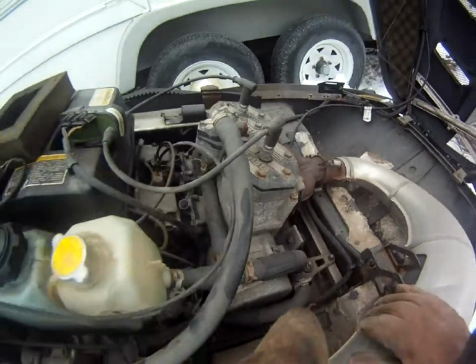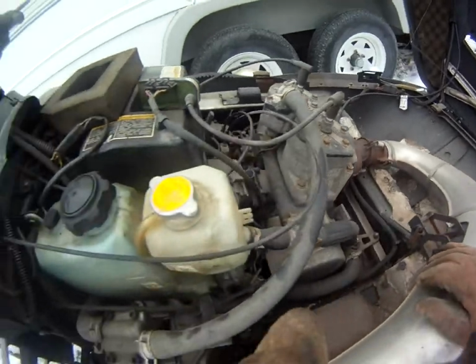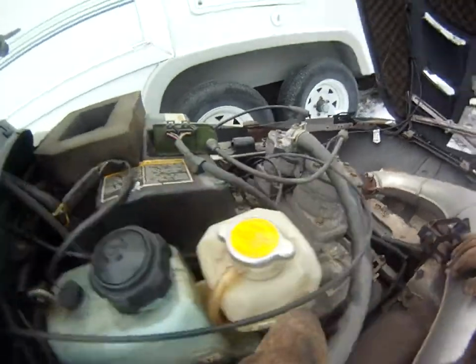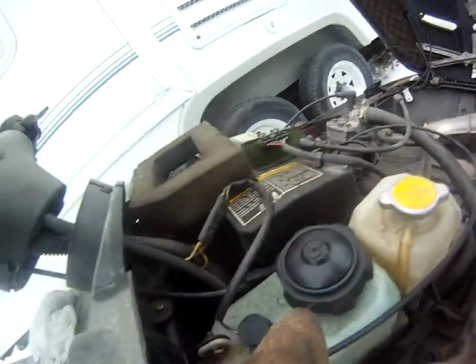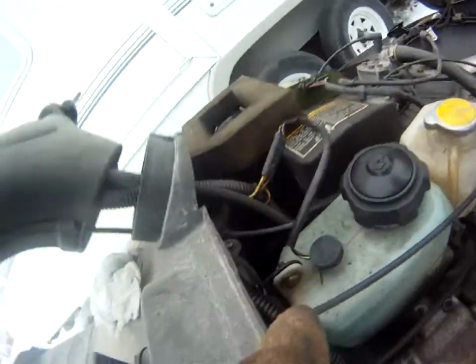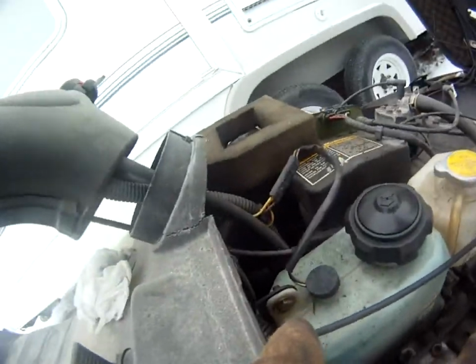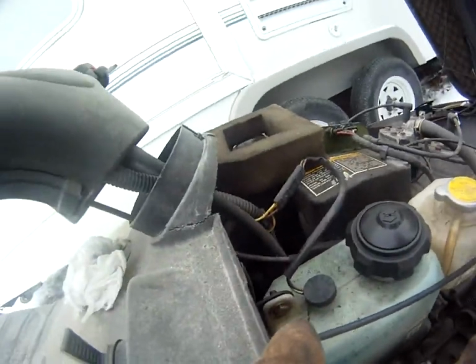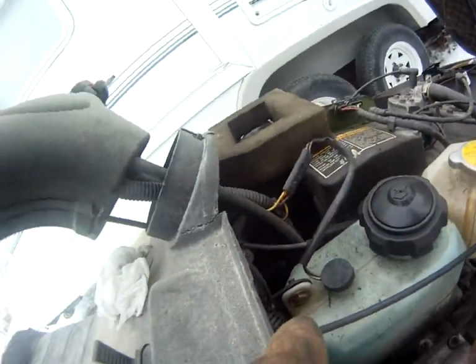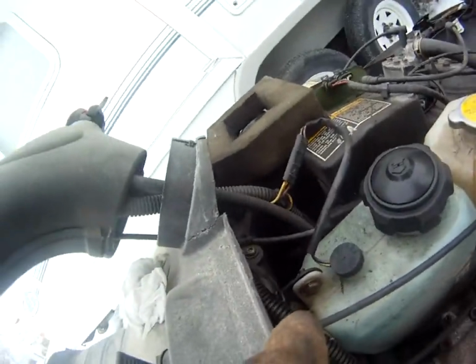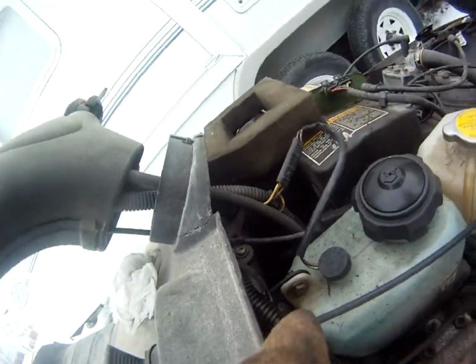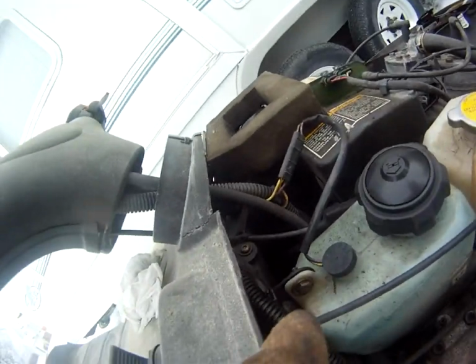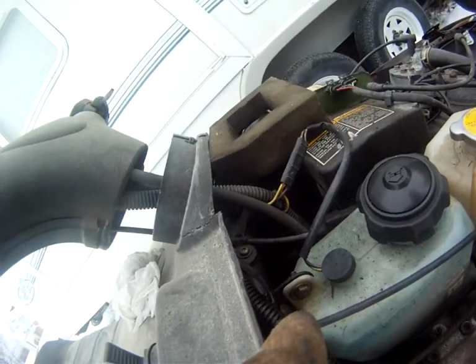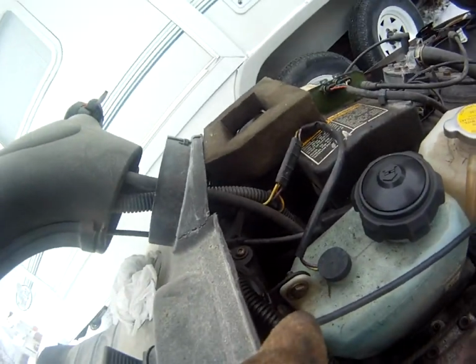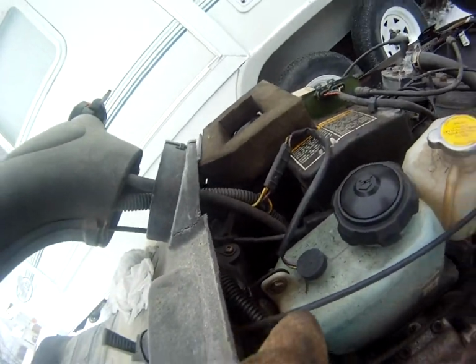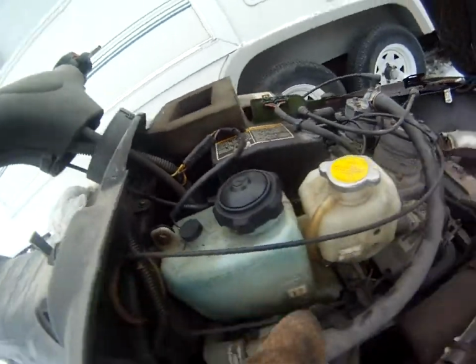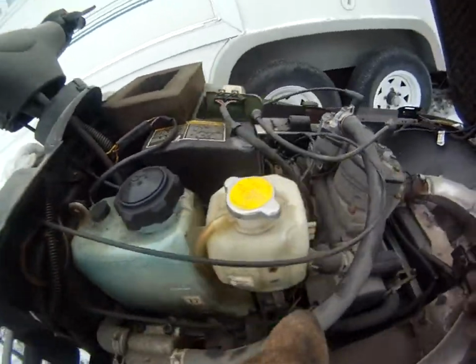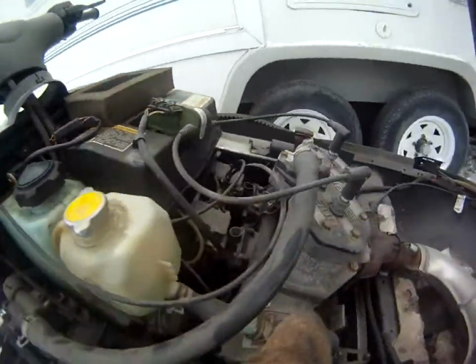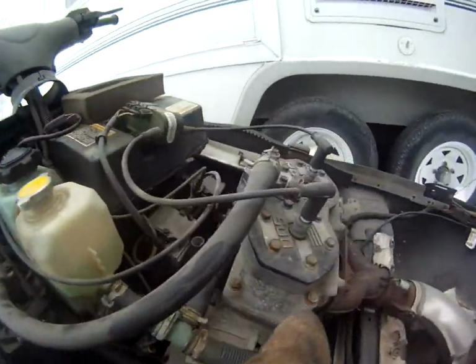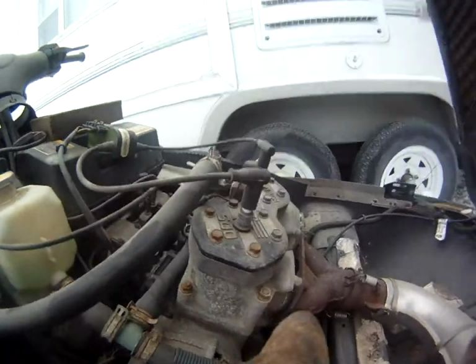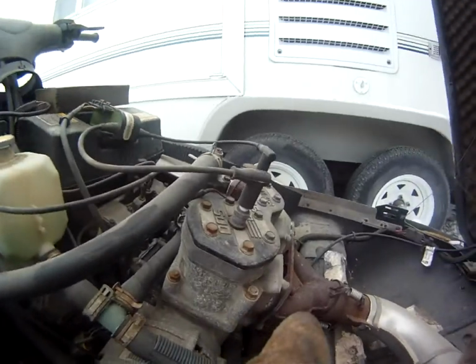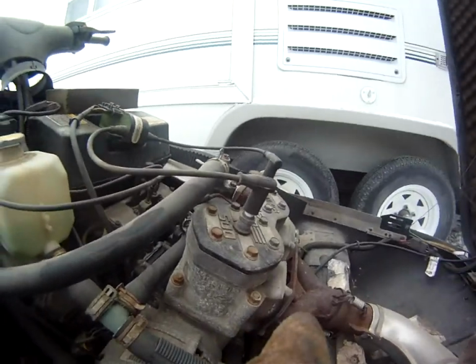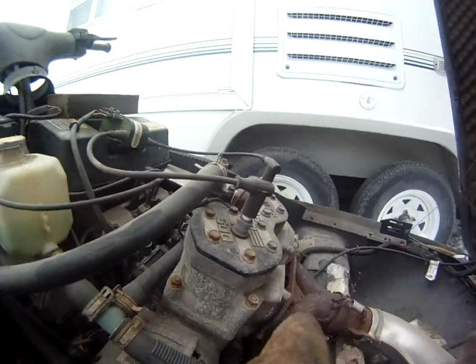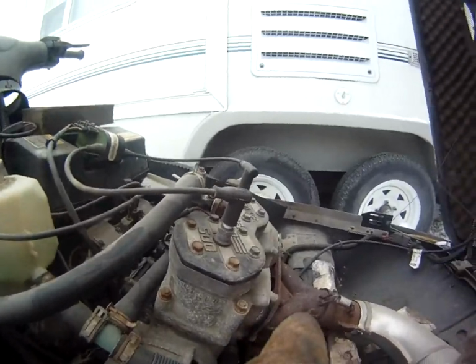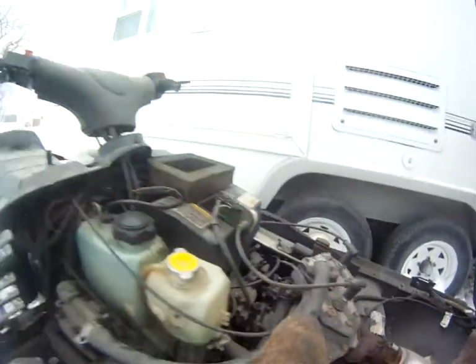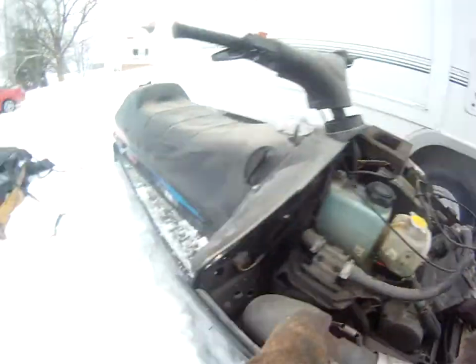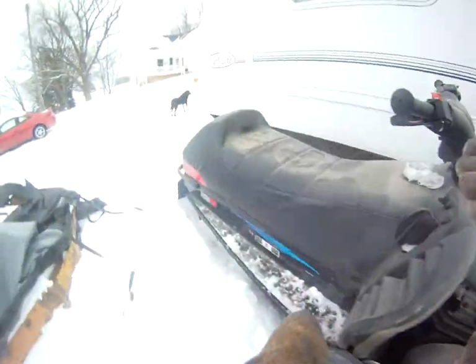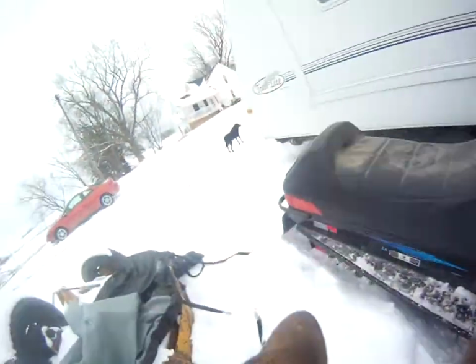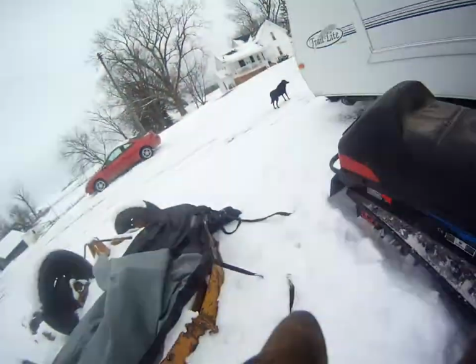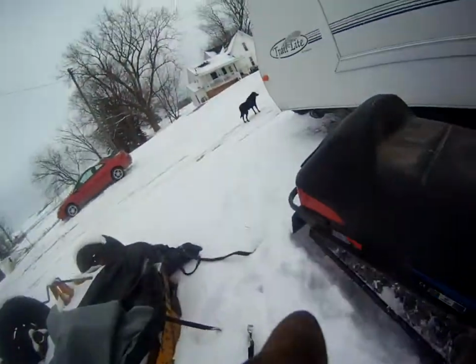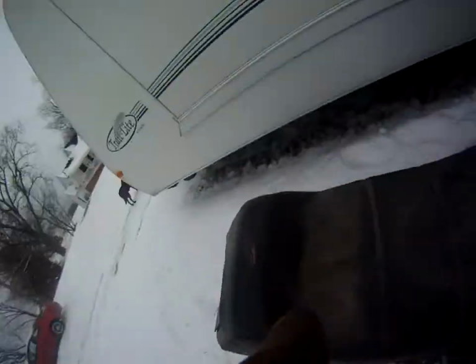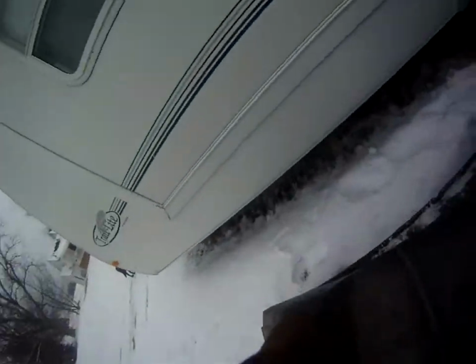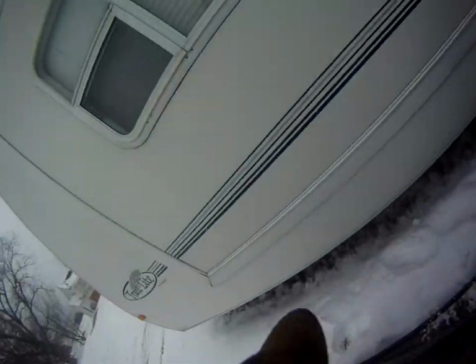It had problems last year right before the end. It's so stupid — I don't know how to get the airbox off.